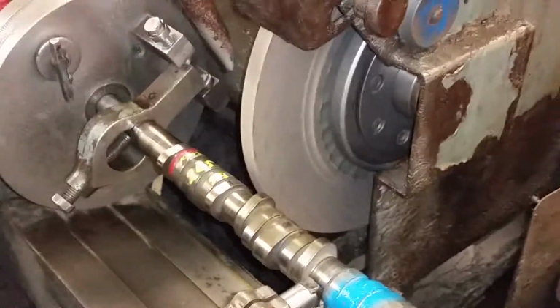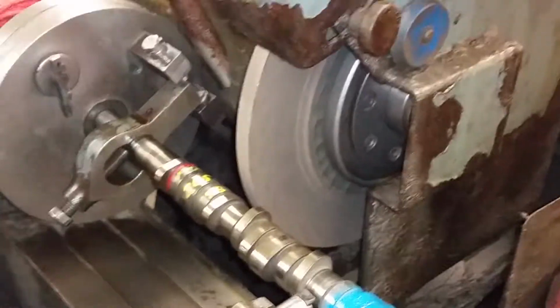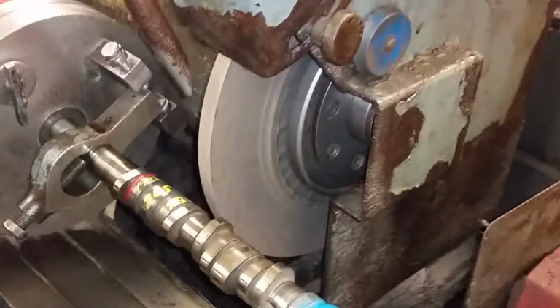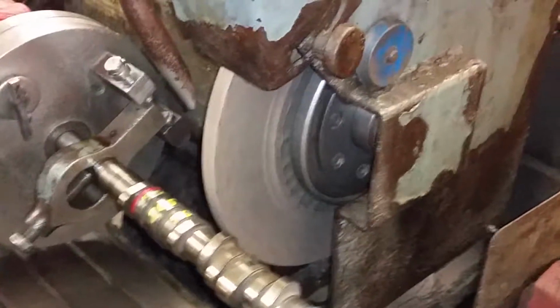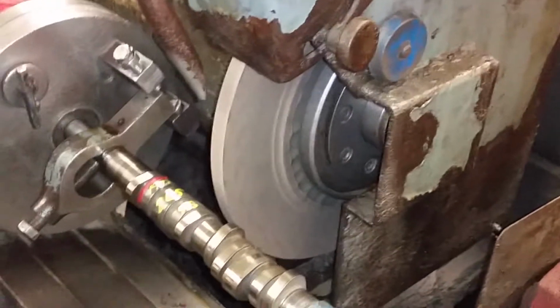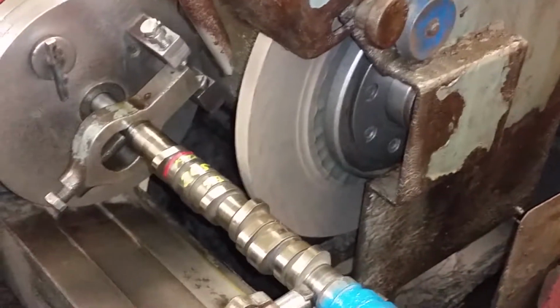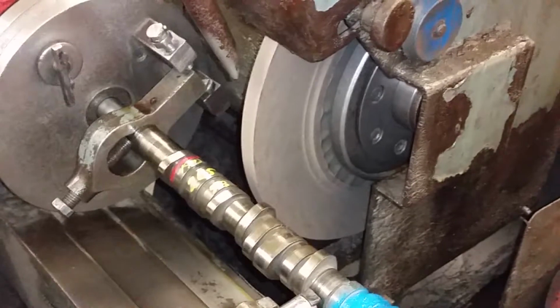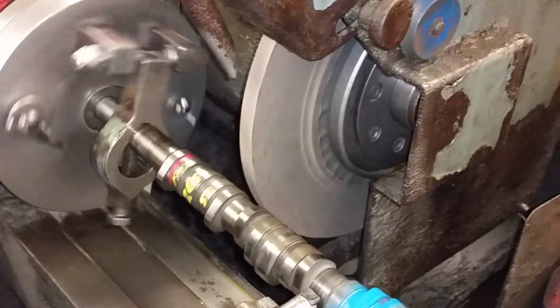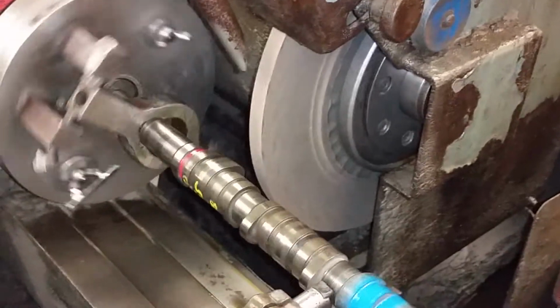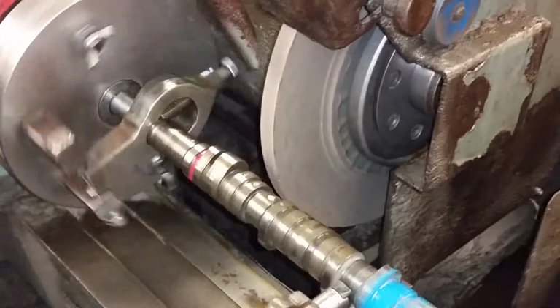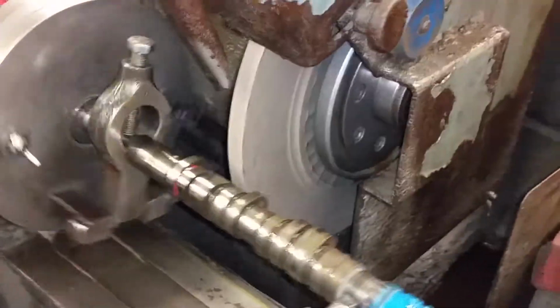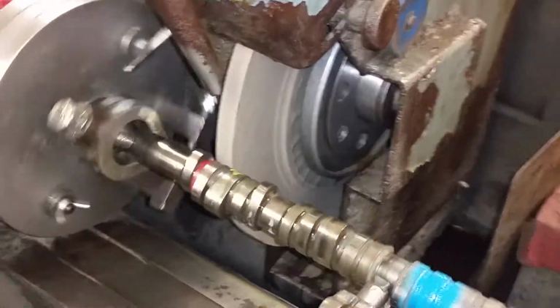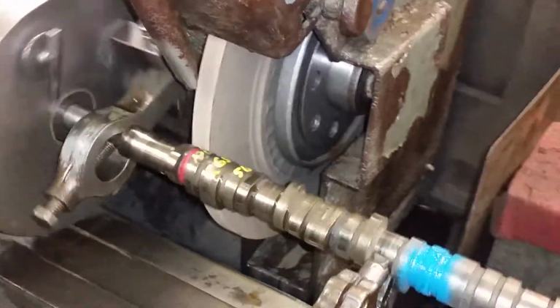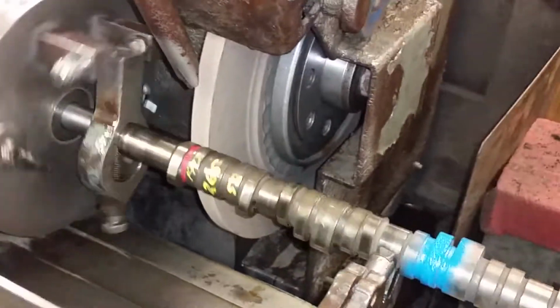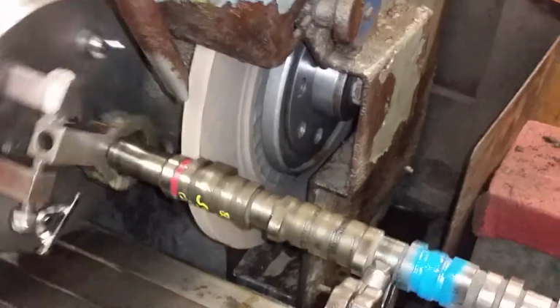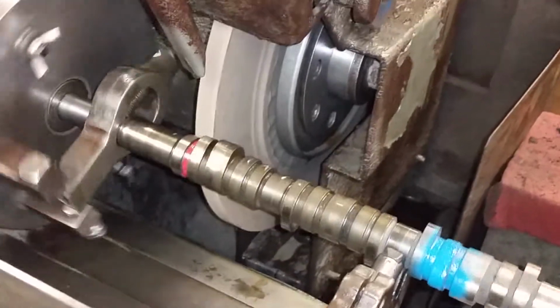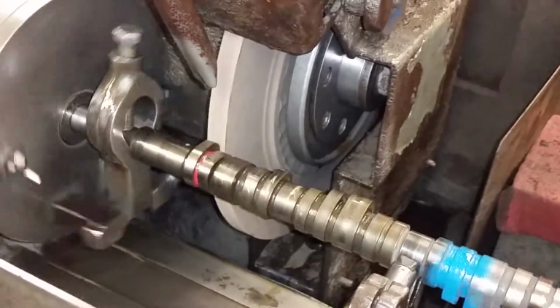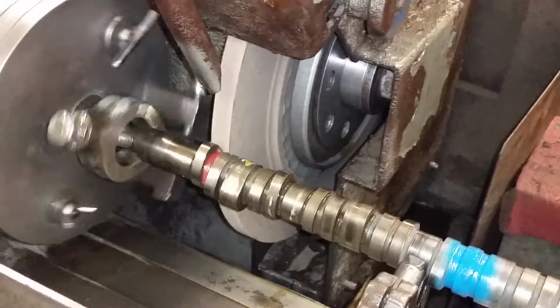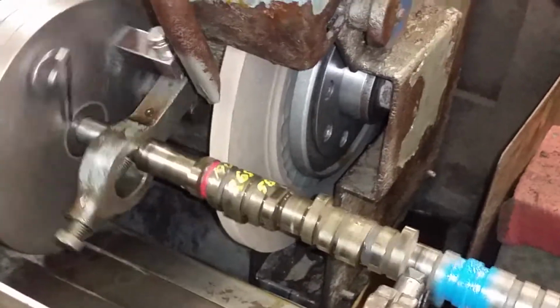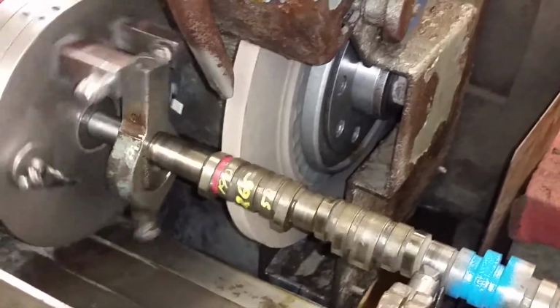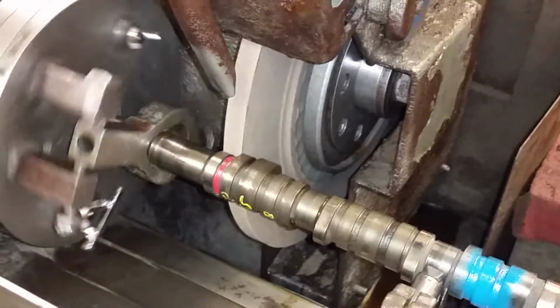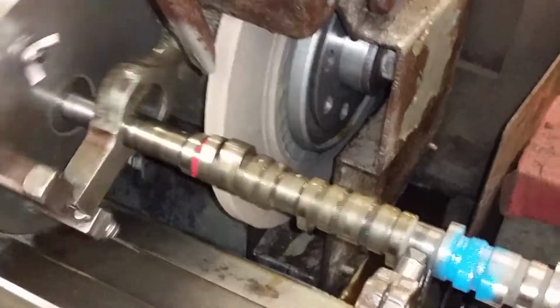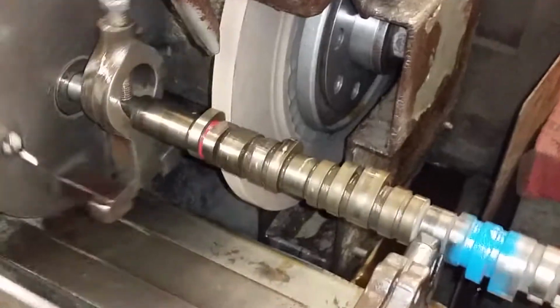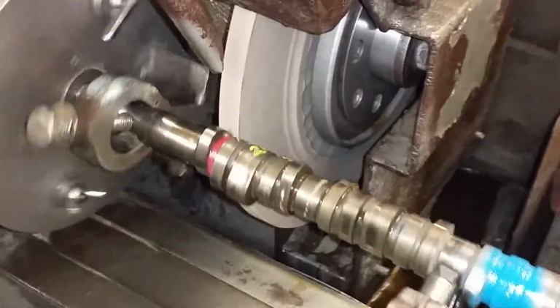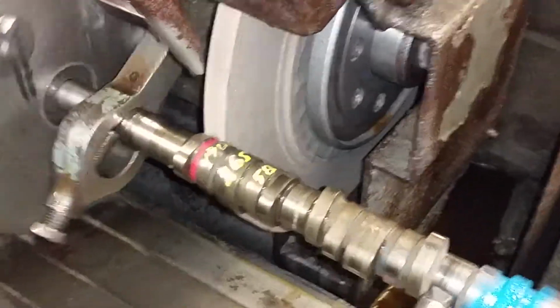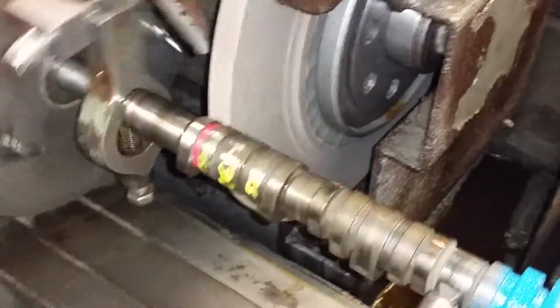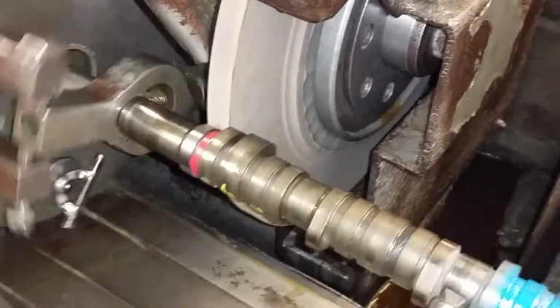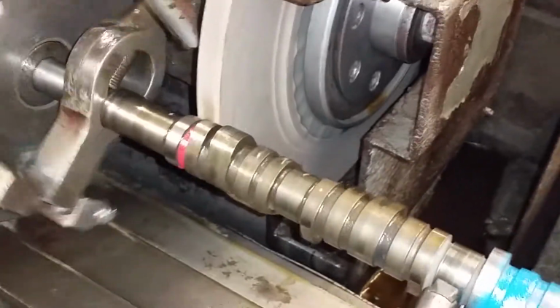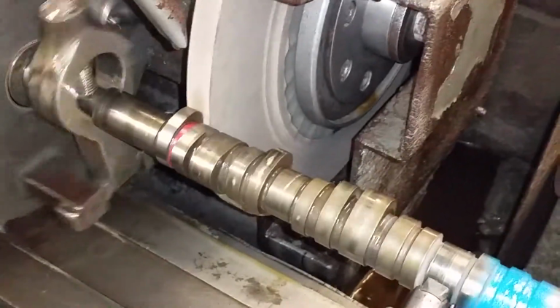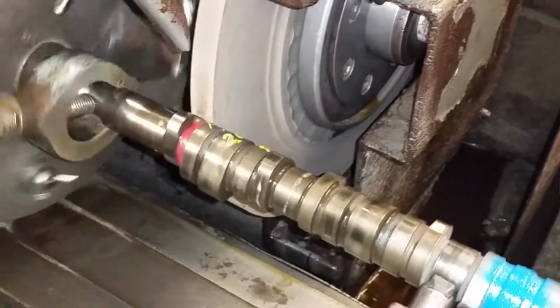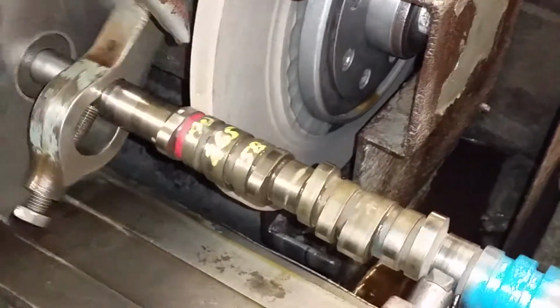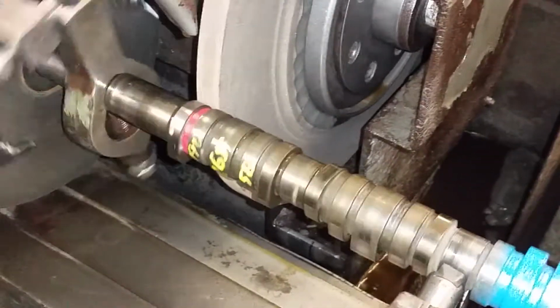There's about 15 minutes of machine setup that has already been done. Swapping to a more narrow wheel — our standard grinding wheel won't fit between the lobes.